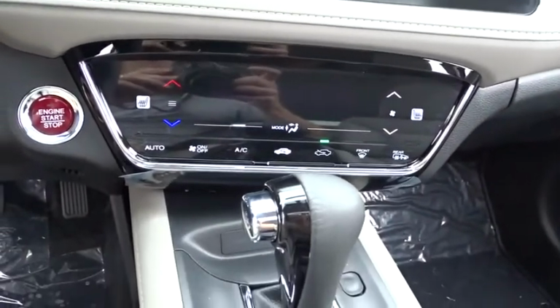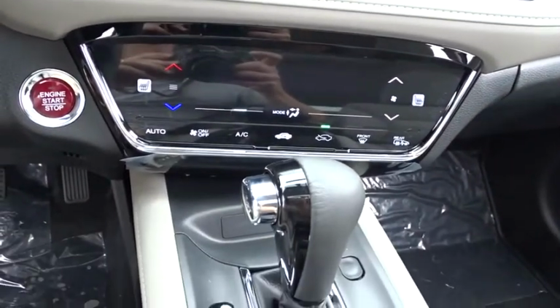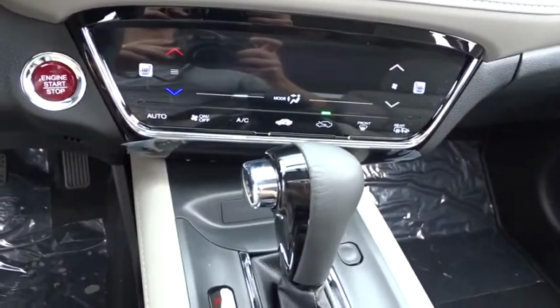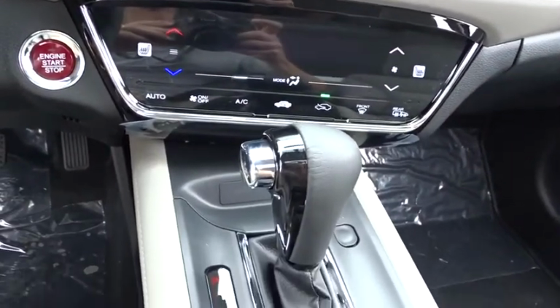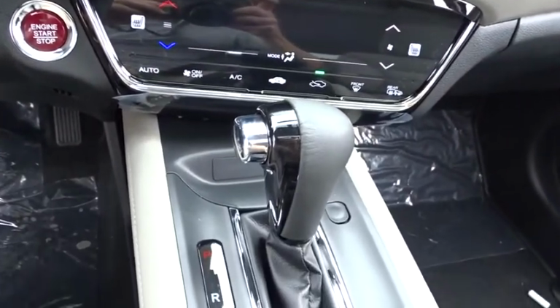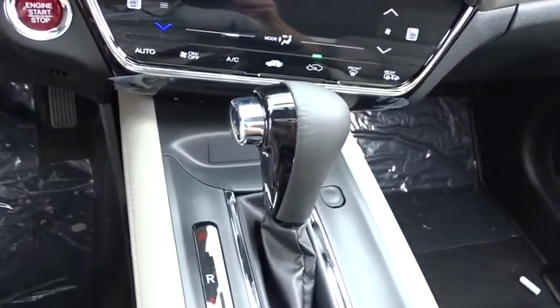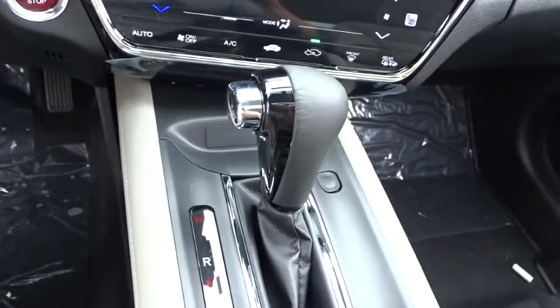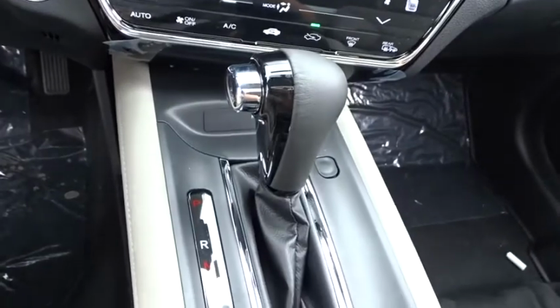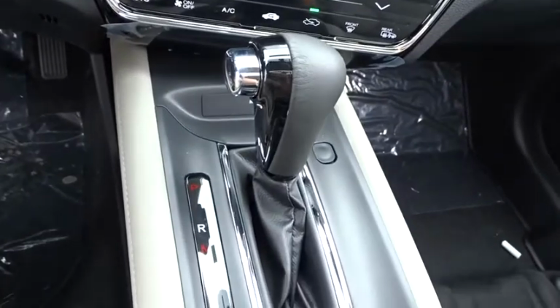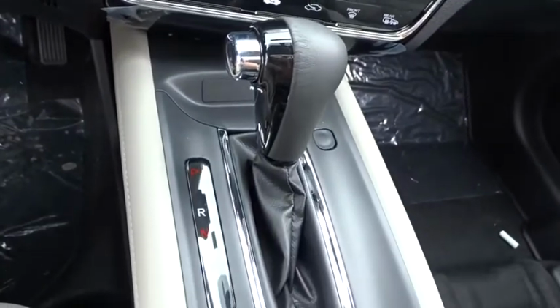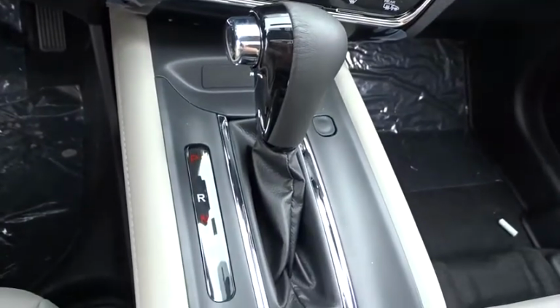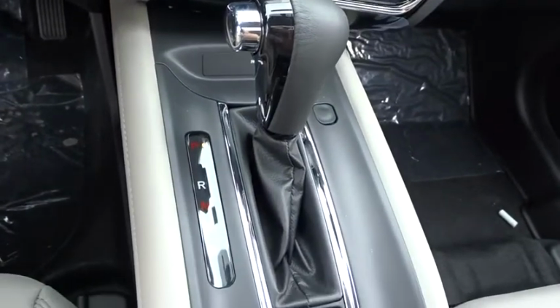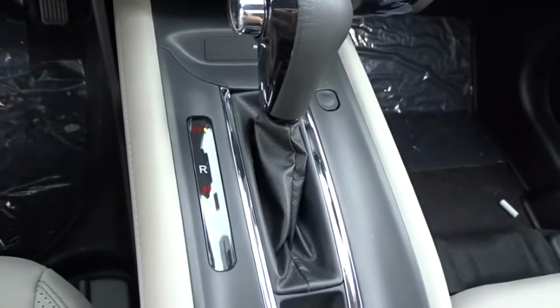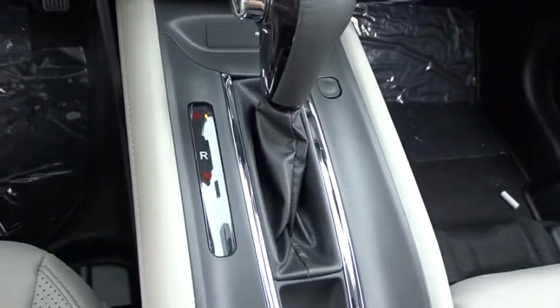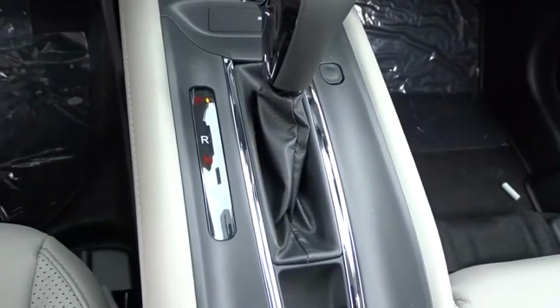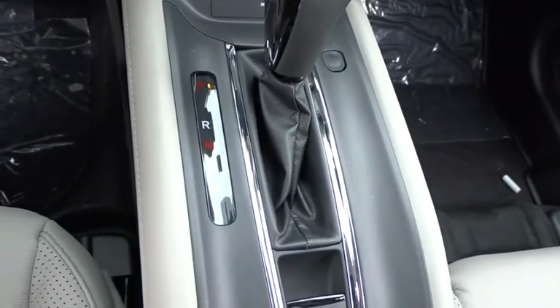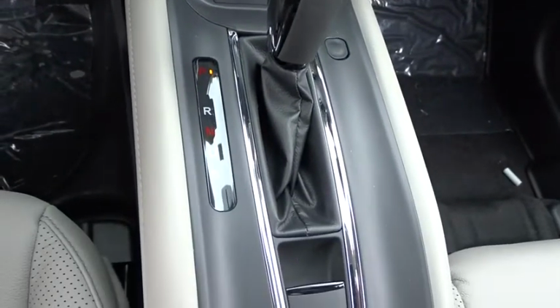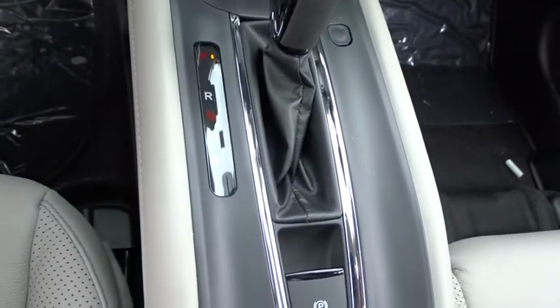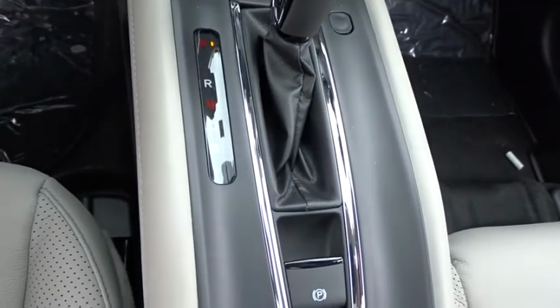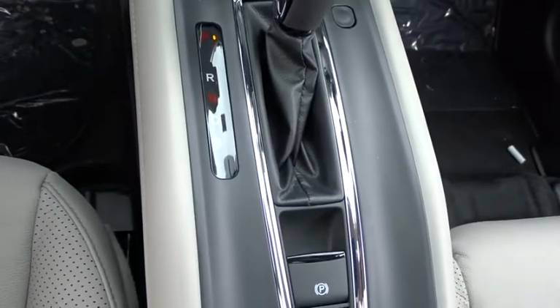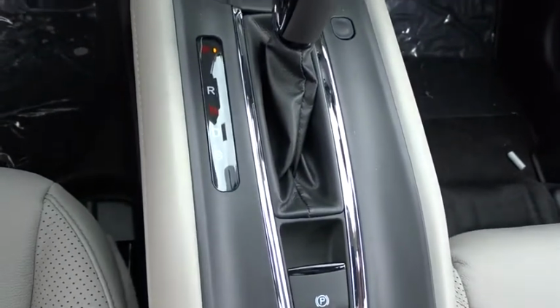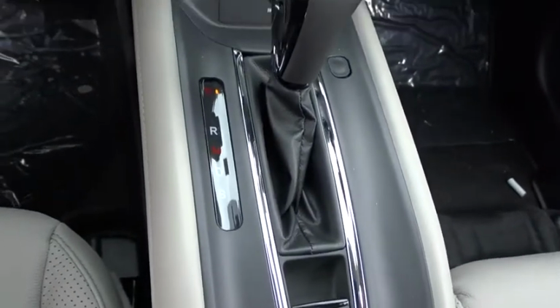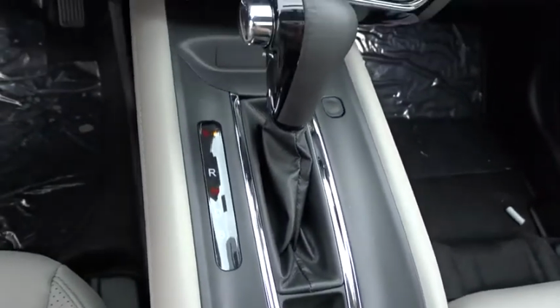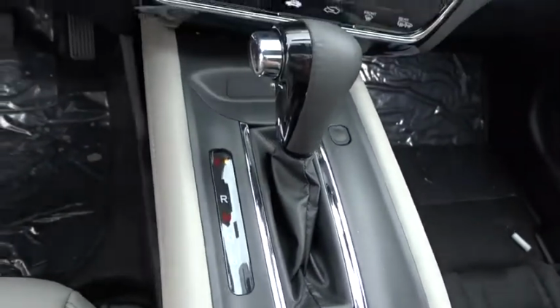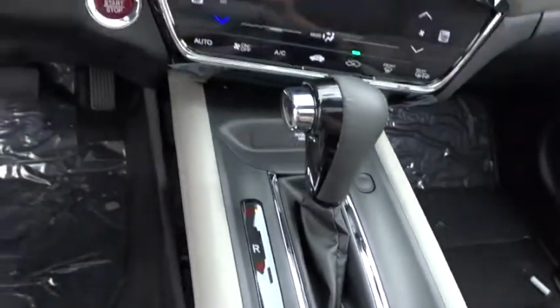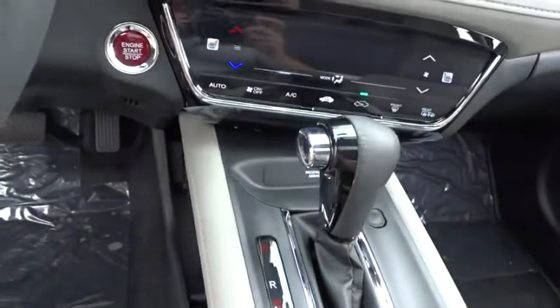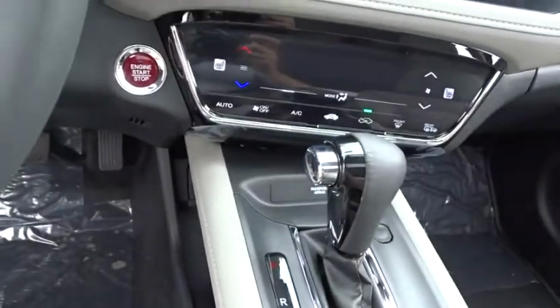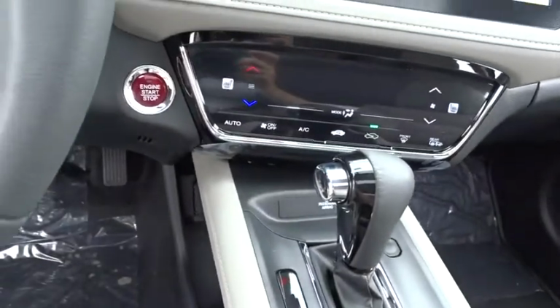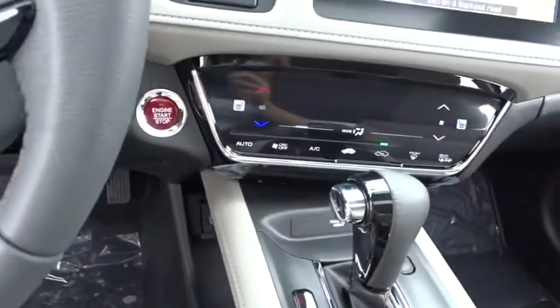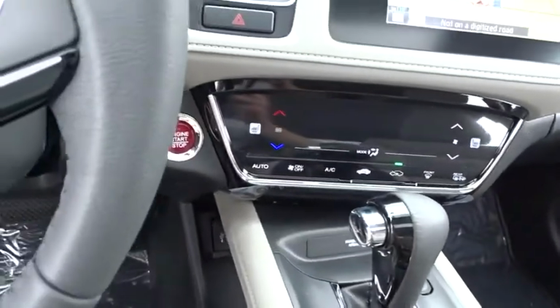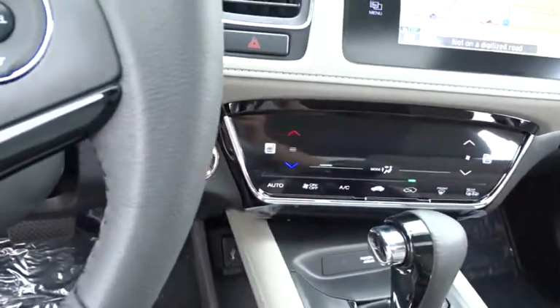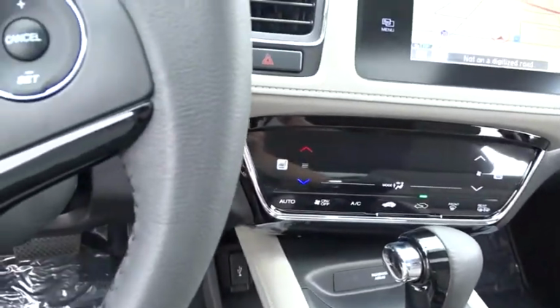Power steering, four-wheel disc brakes, cruise control, aluminum wheels, keyless start, floor mats, auto-dimming rear-view mirror, climate control.